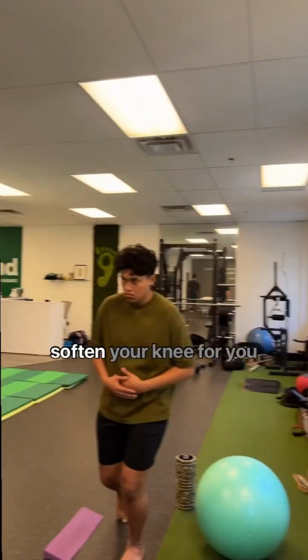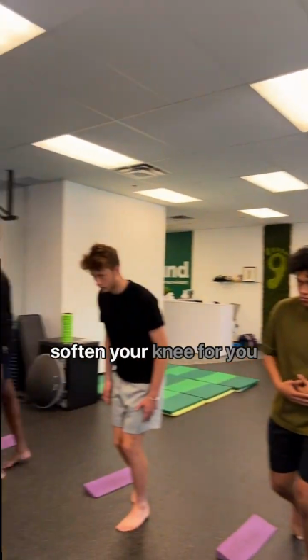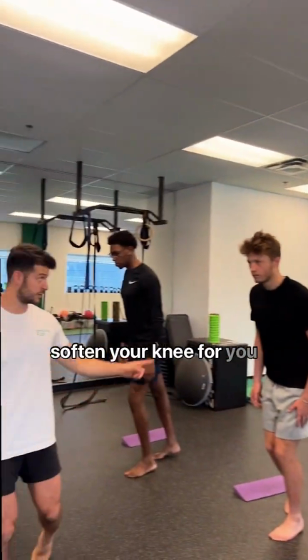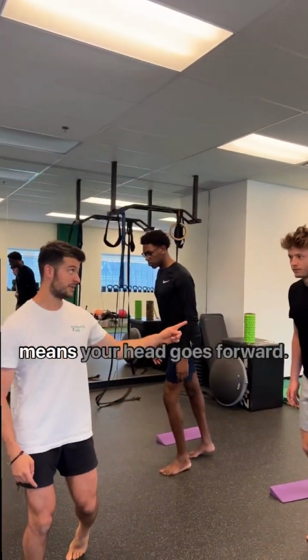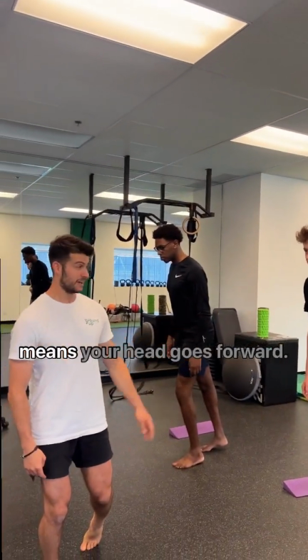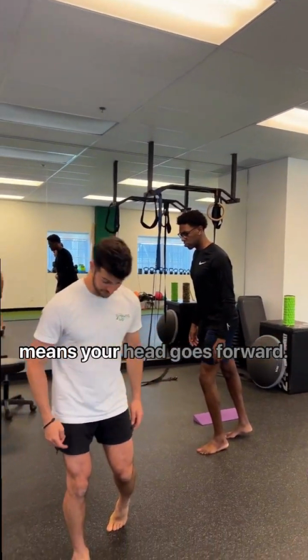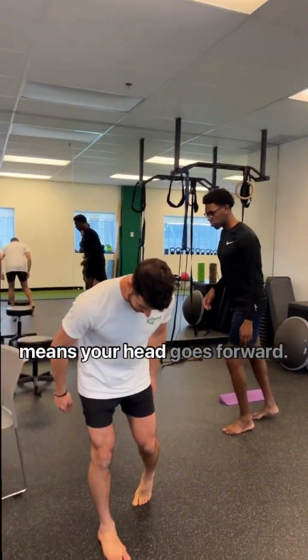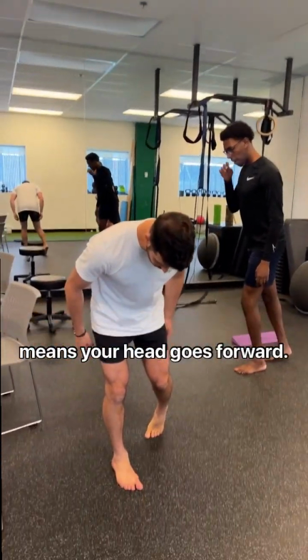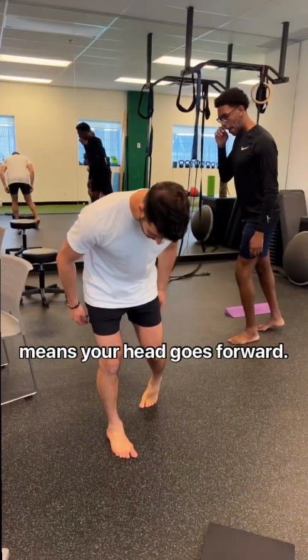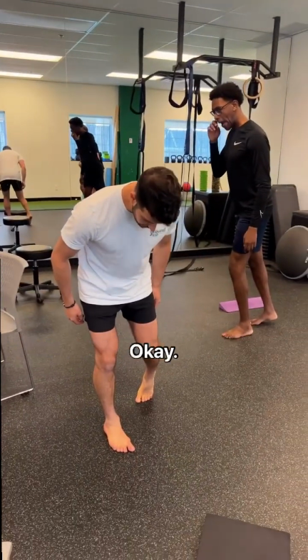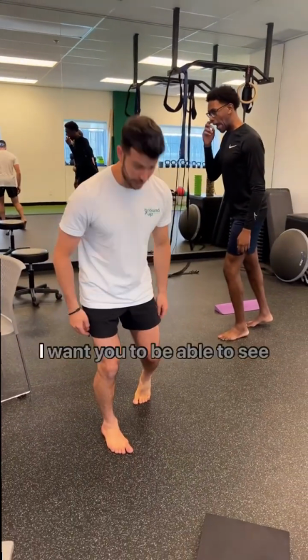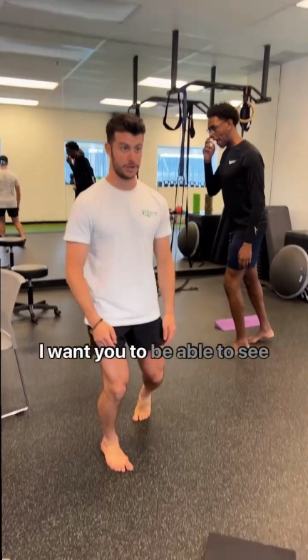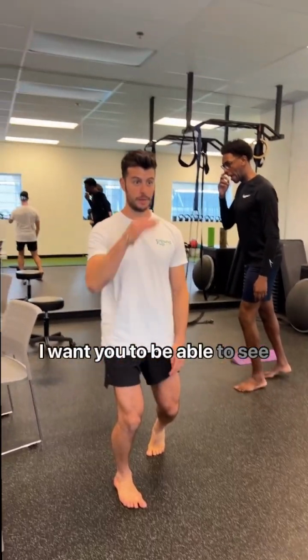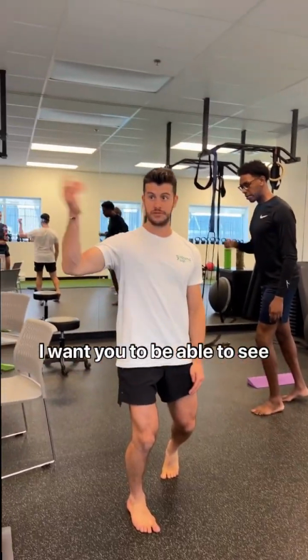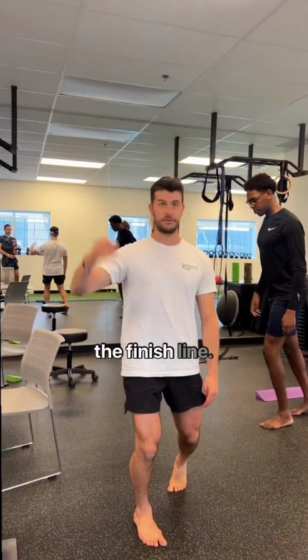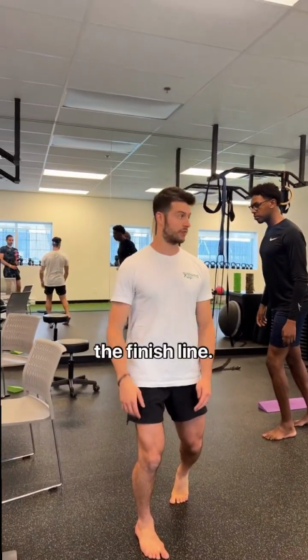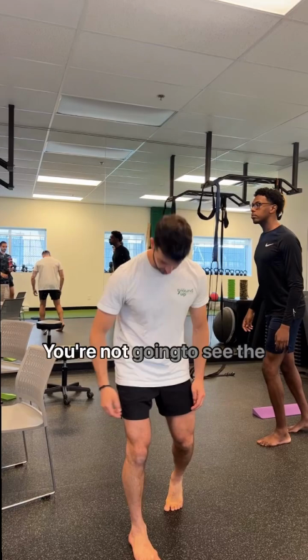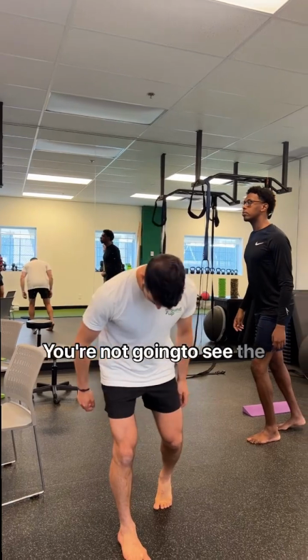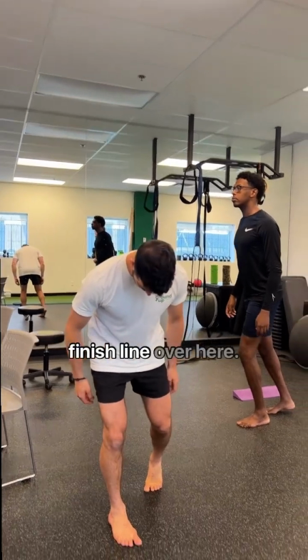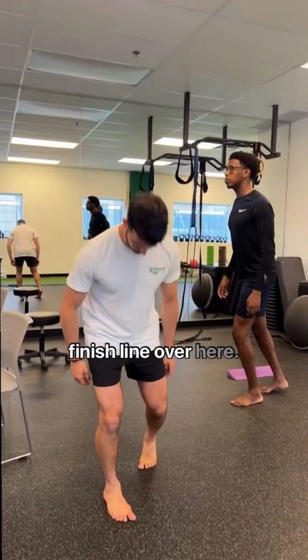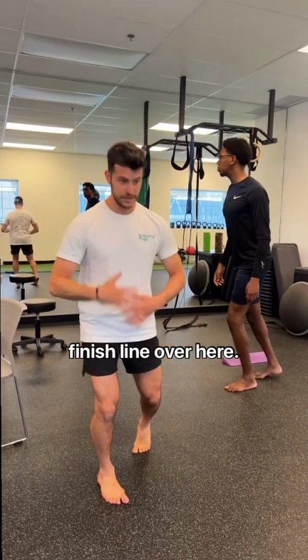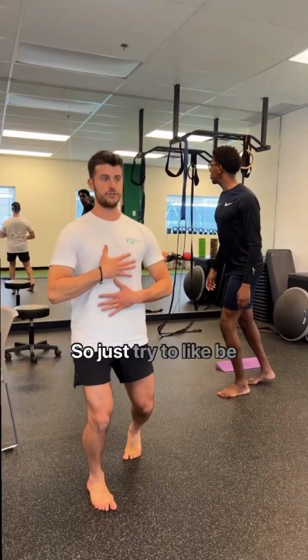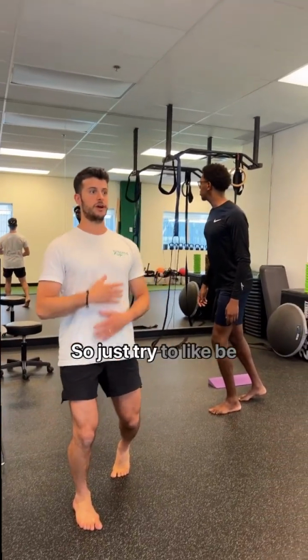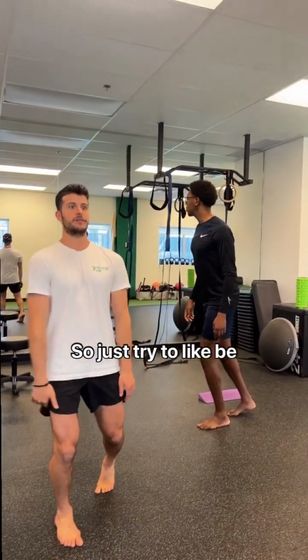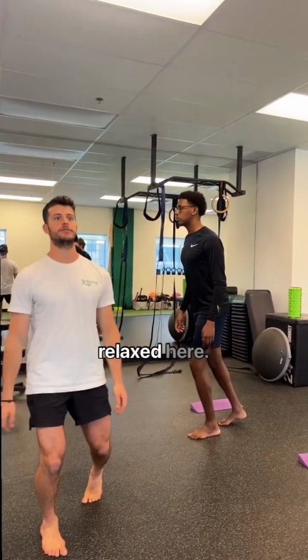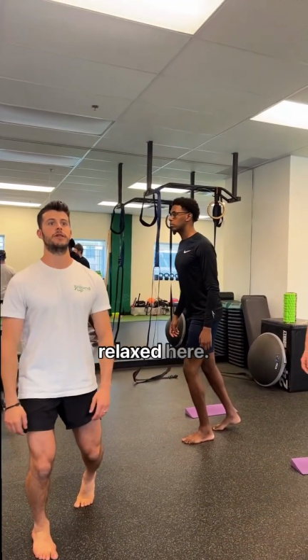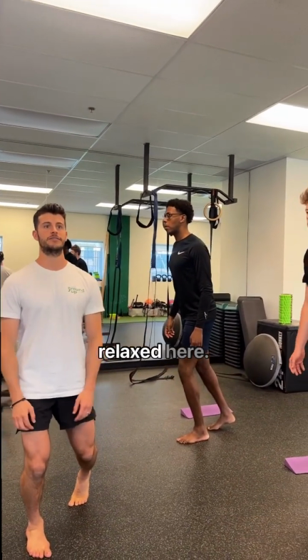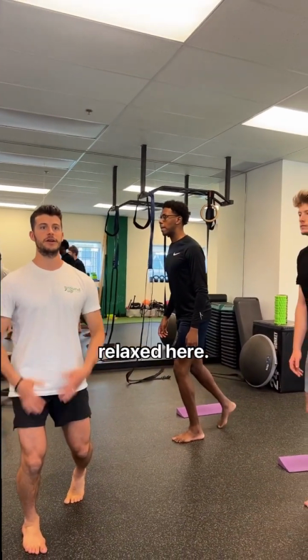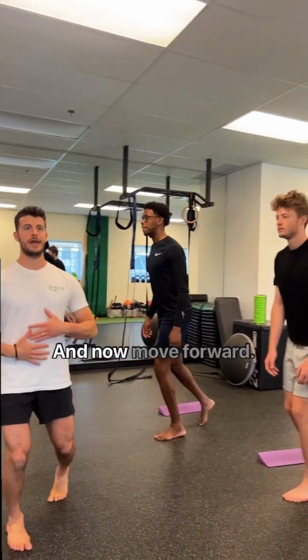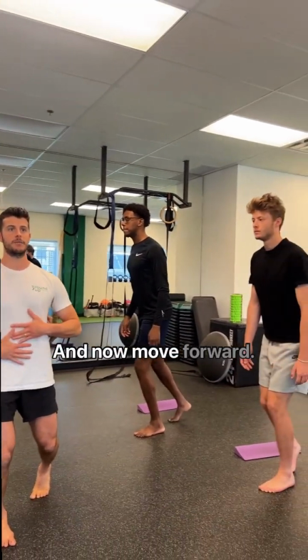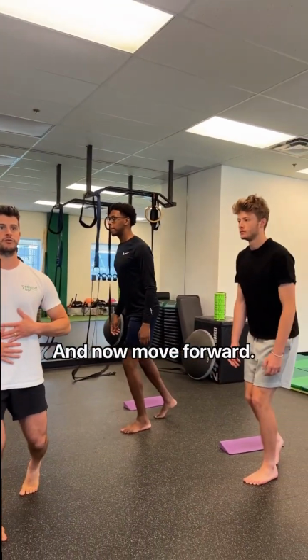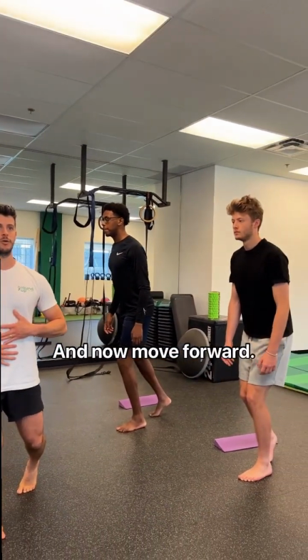Soften your knee — that means your head goes forward, okay? I want you to be able to see the finish line. You're not going to see the finish line over here. So just try to be relaxed here, and now move forward.